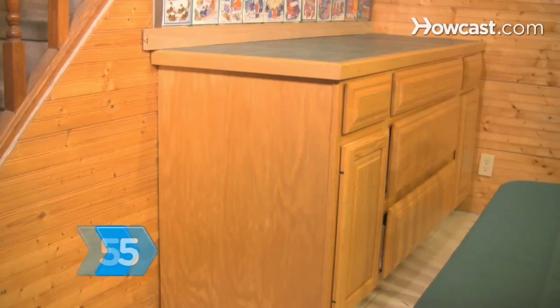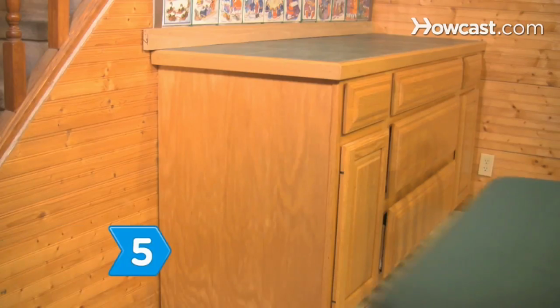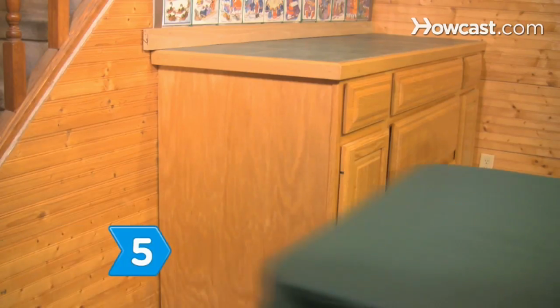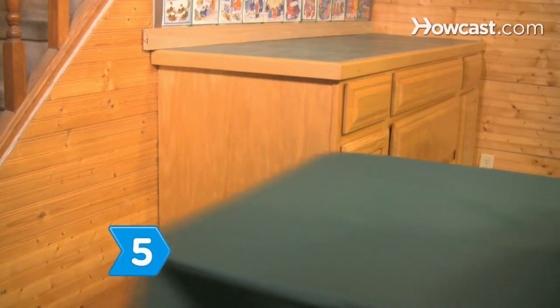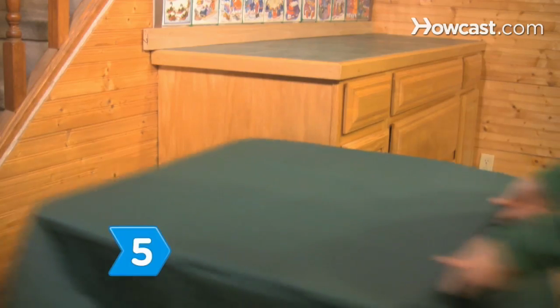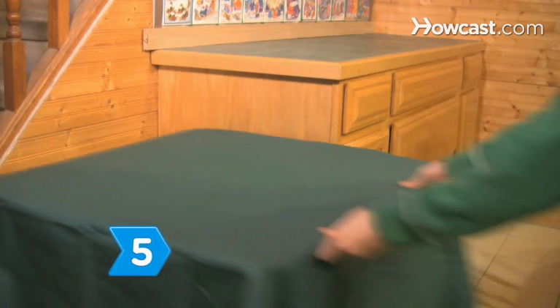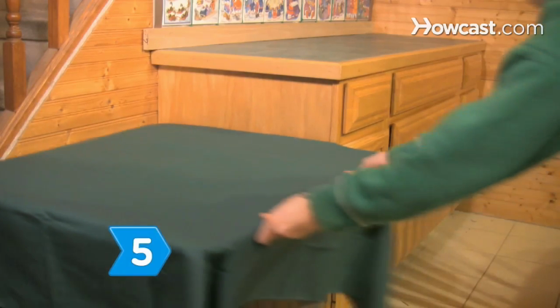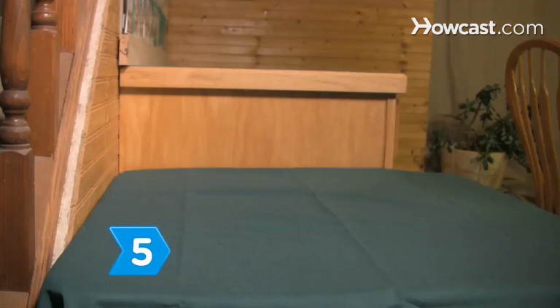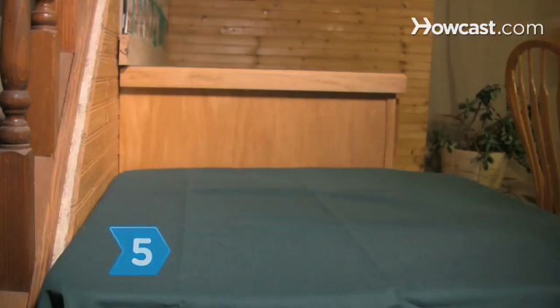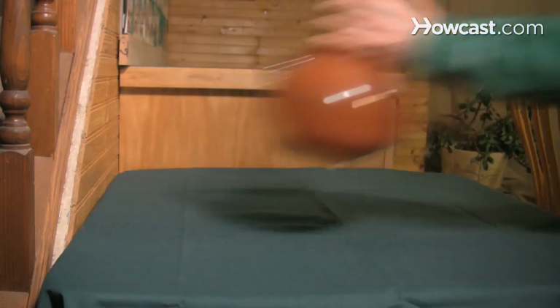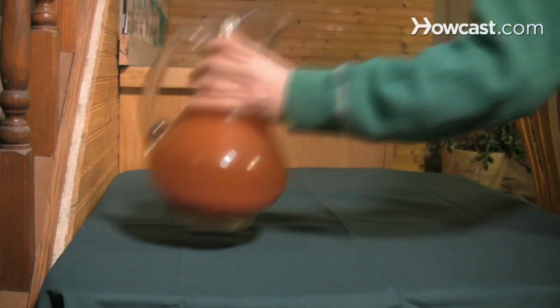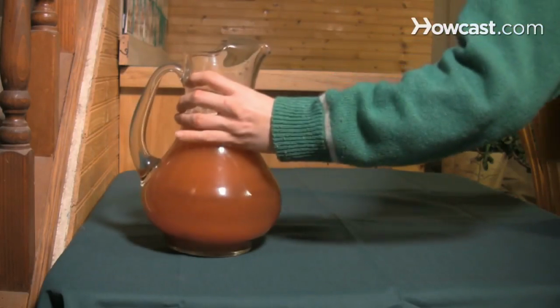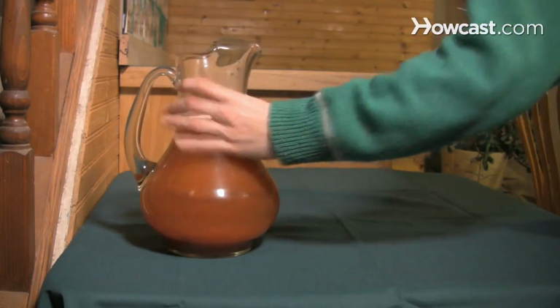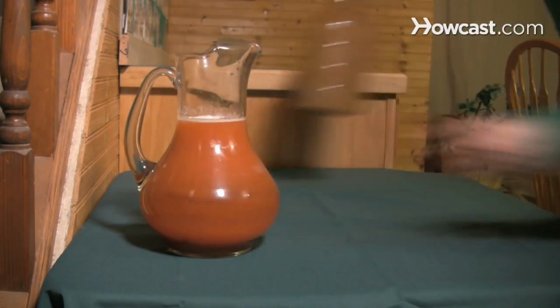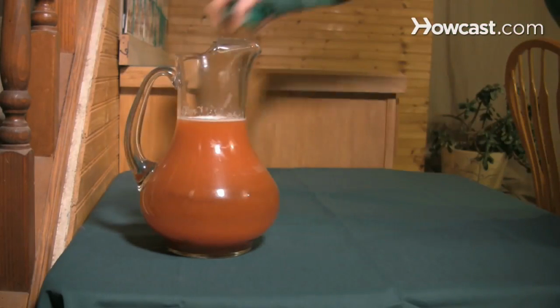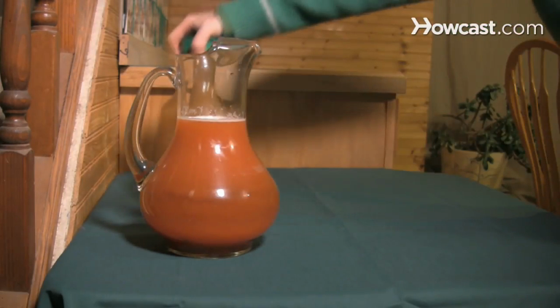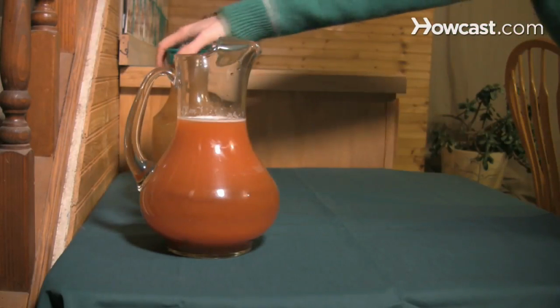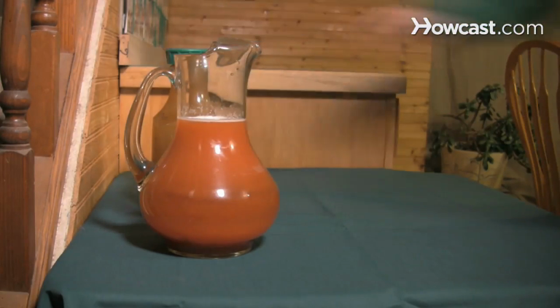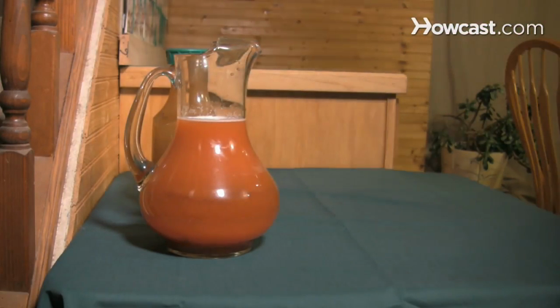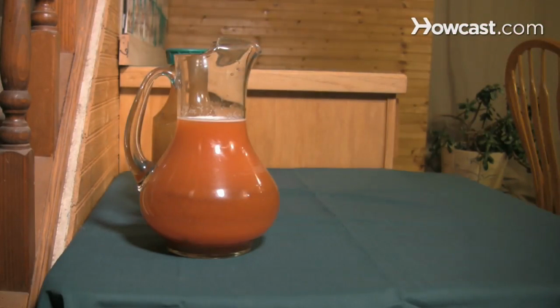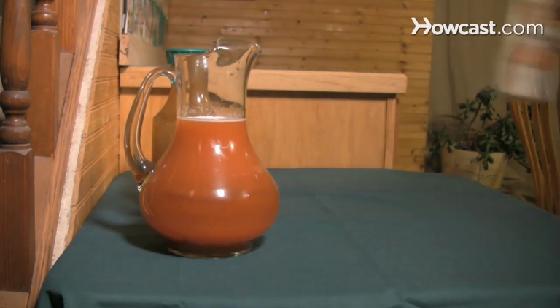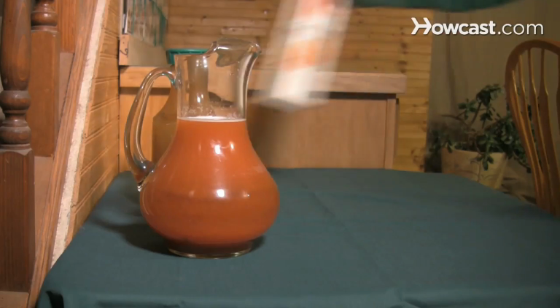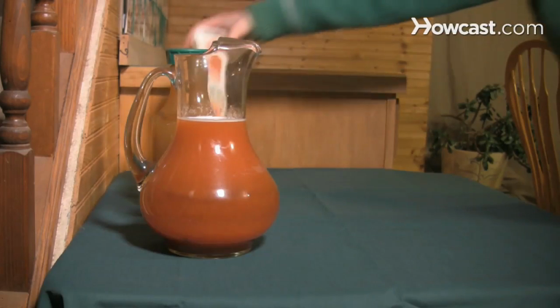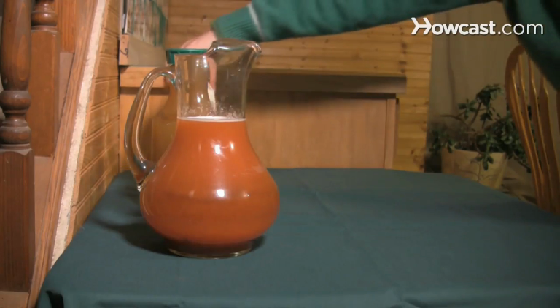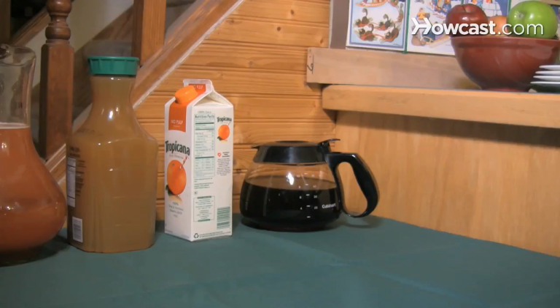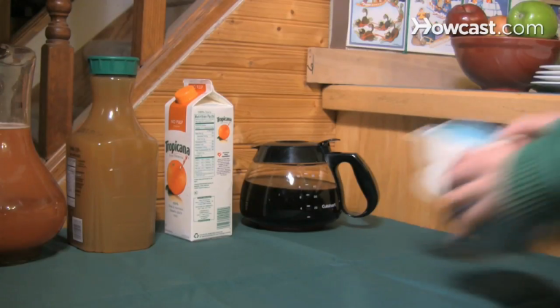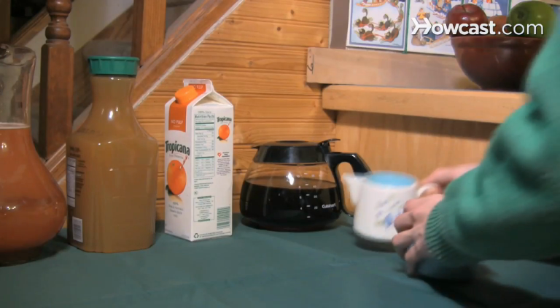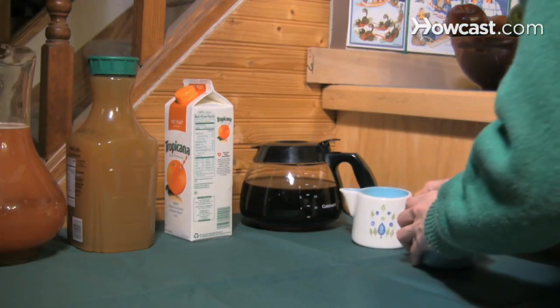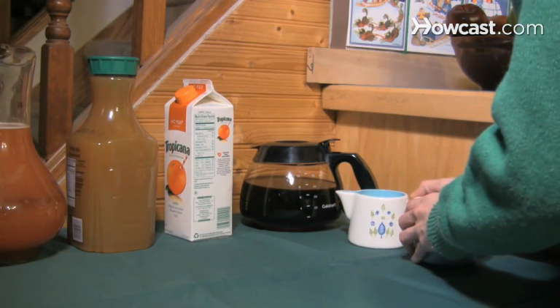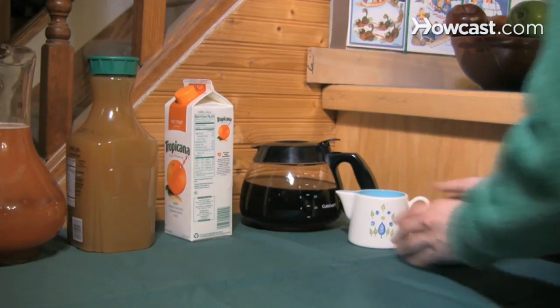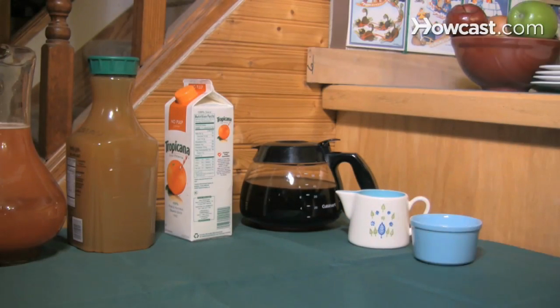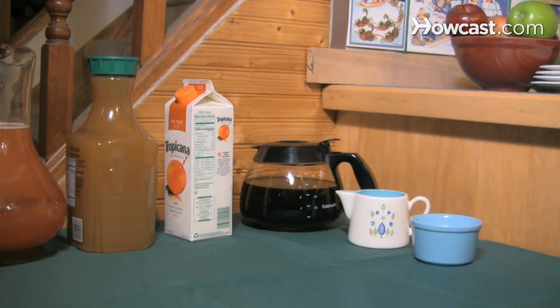Step 5. Set up a smaller table away from the food for tomato, orange, and apple juice in pitchers. Put out a pot of coffee with cream and sugar and hot water for tea.